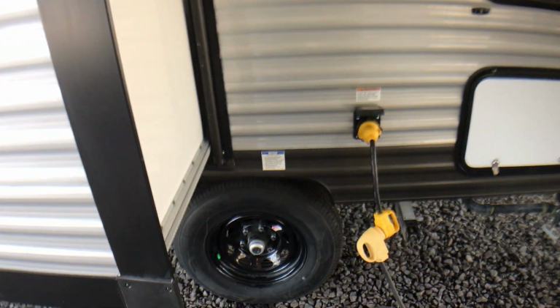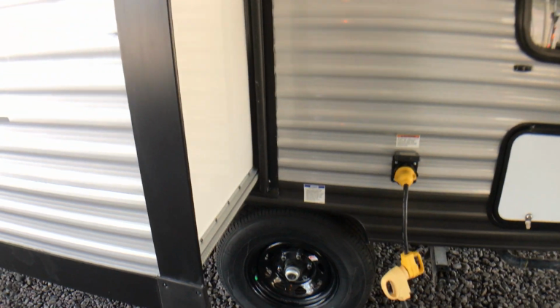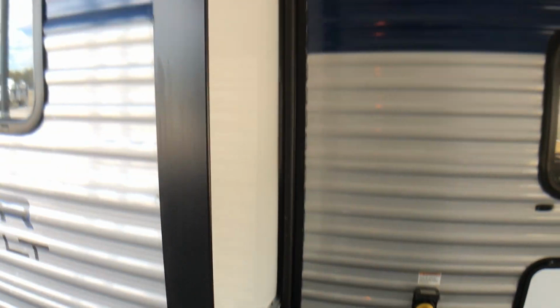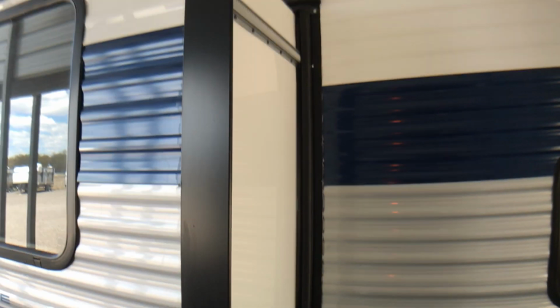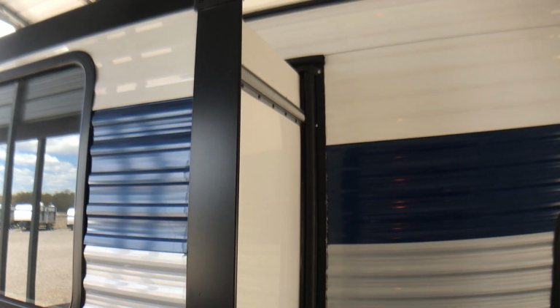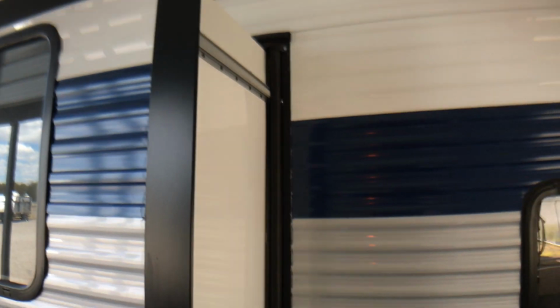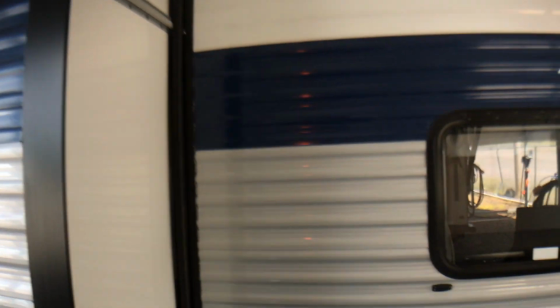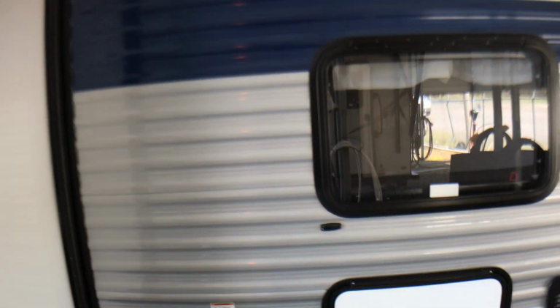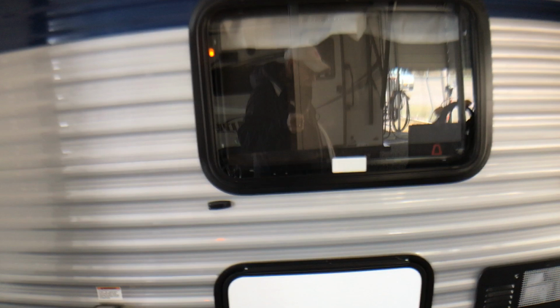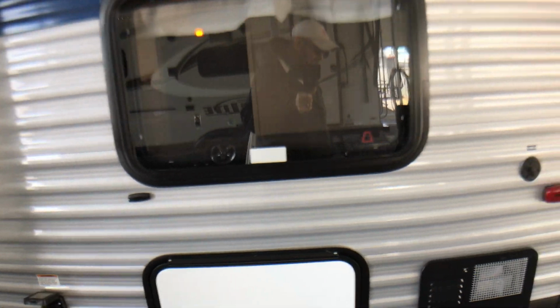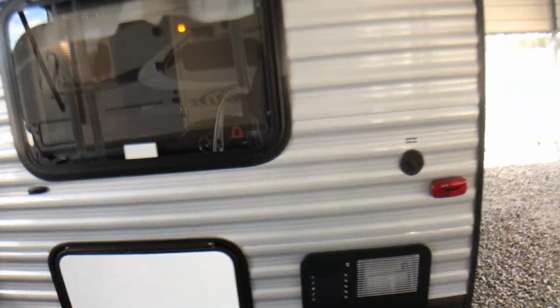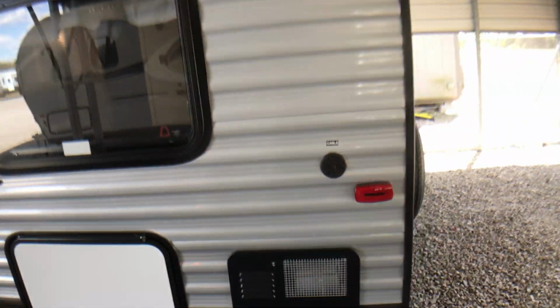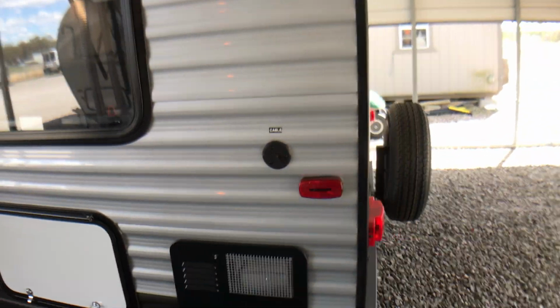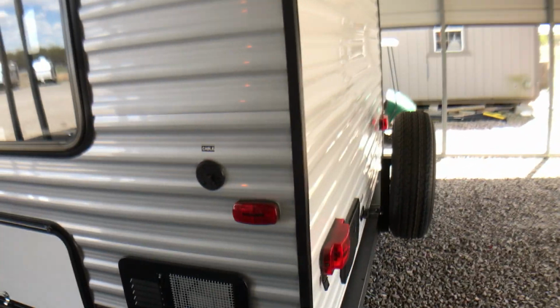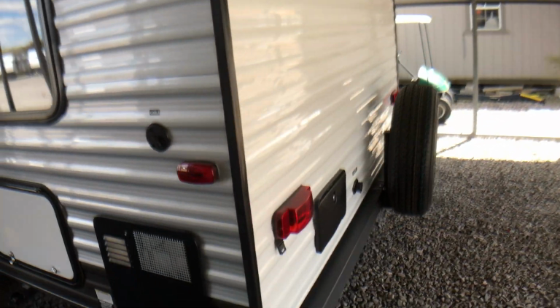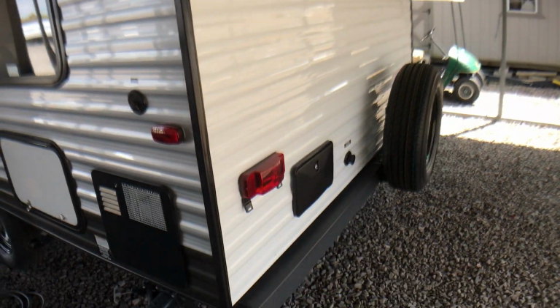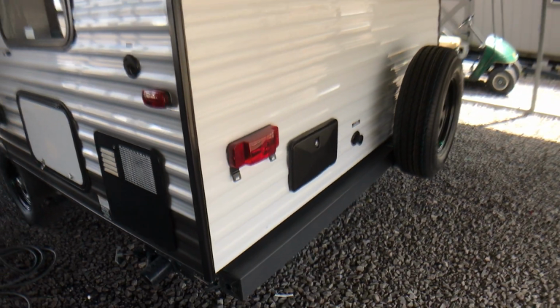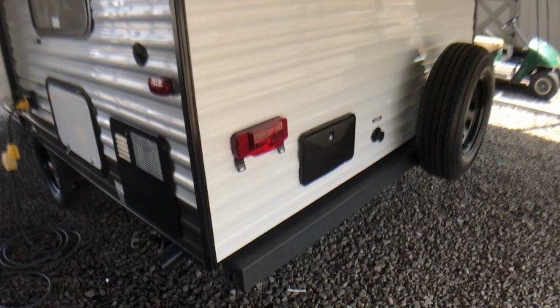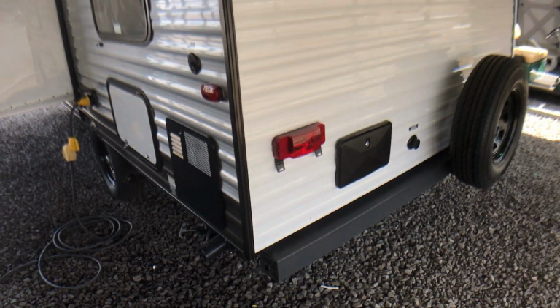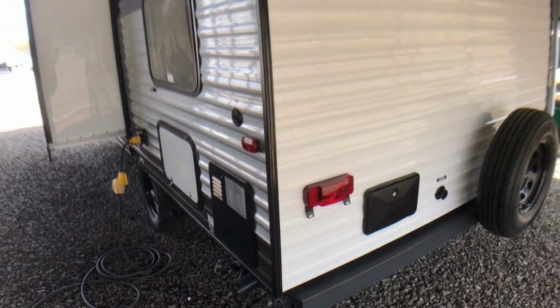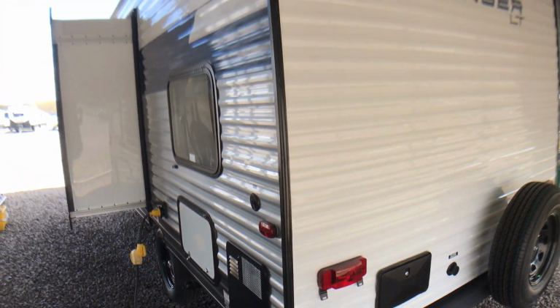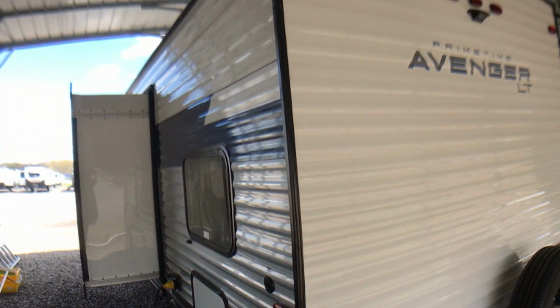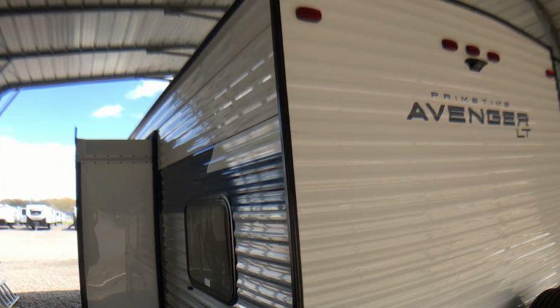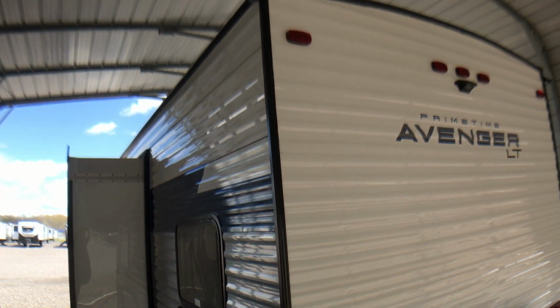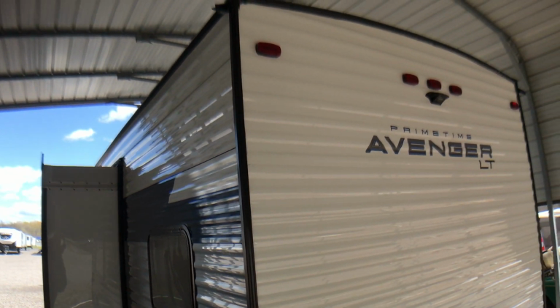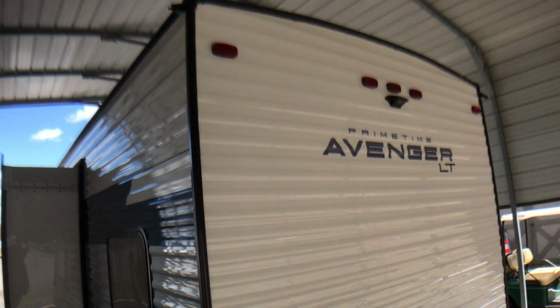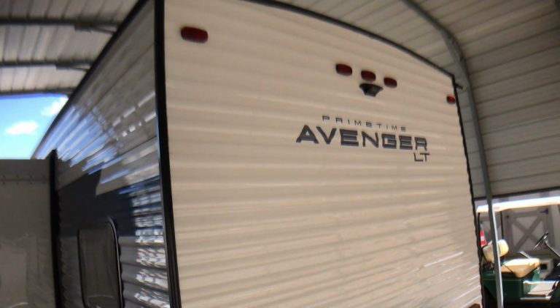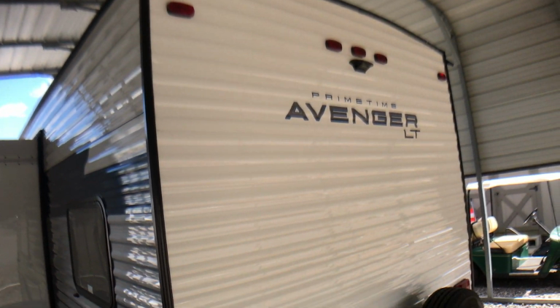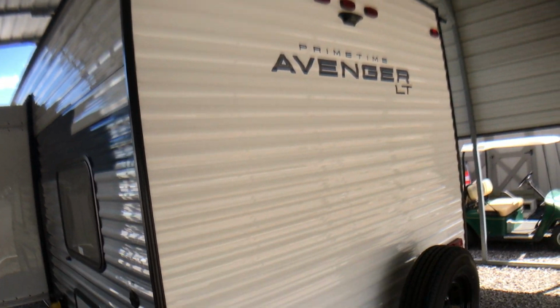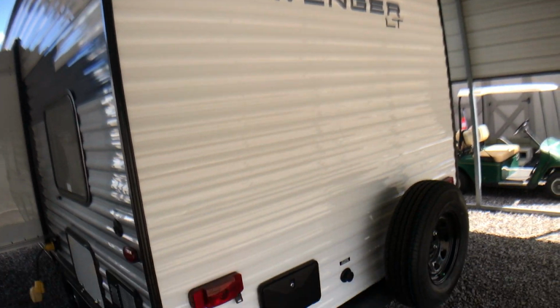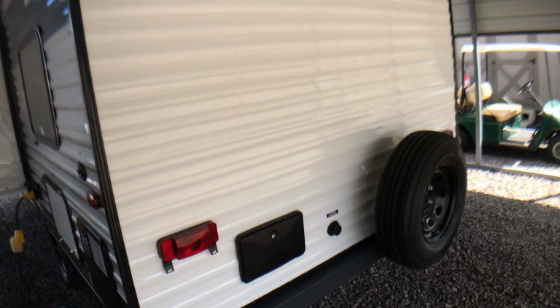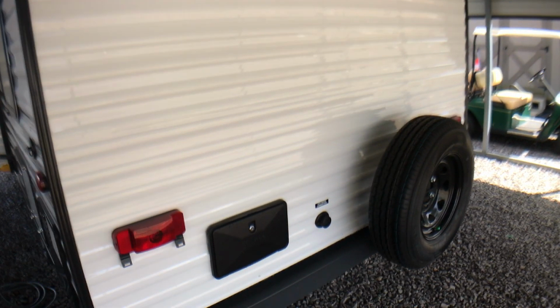Very nice little camper. We have two of these in stock right now, which is kind of rare. The way things have been going the past couple of years, they've been moving out real fast.